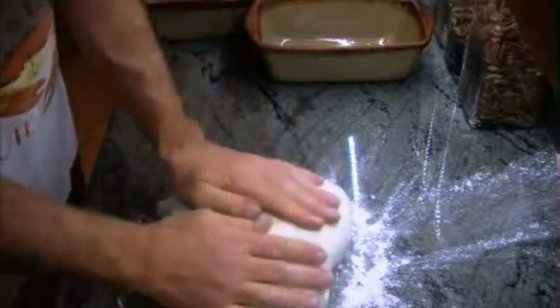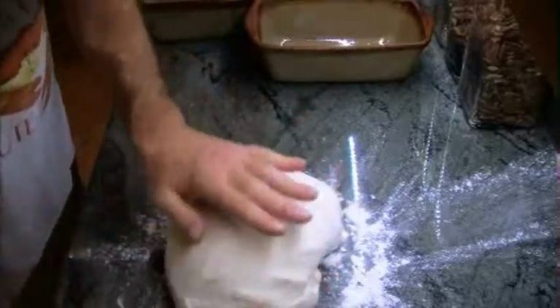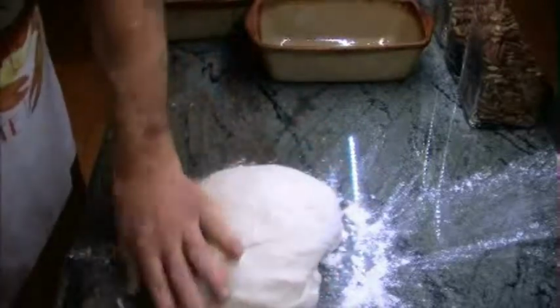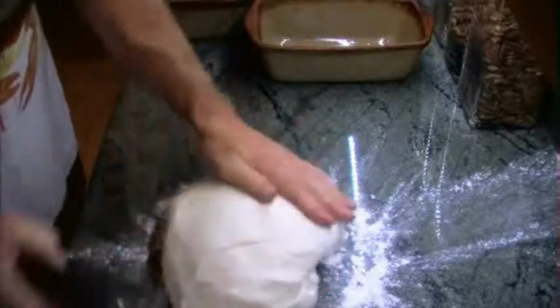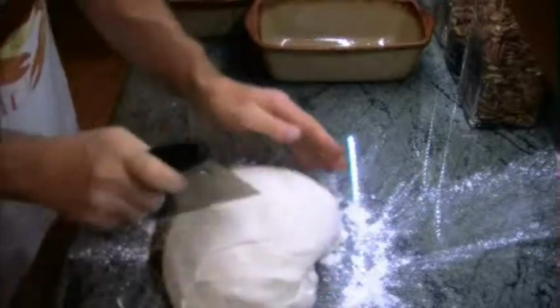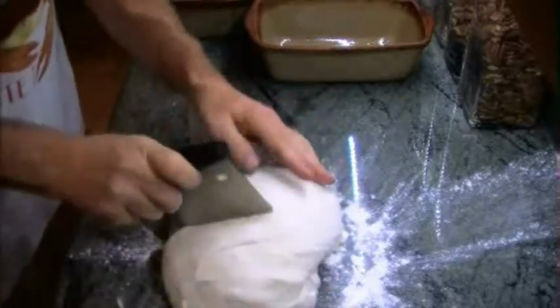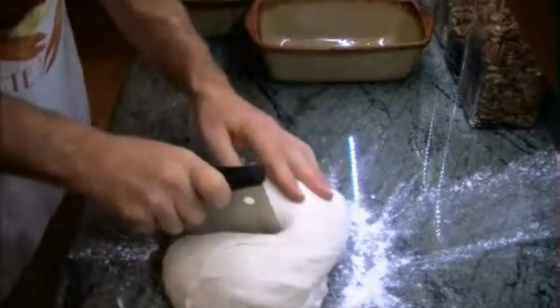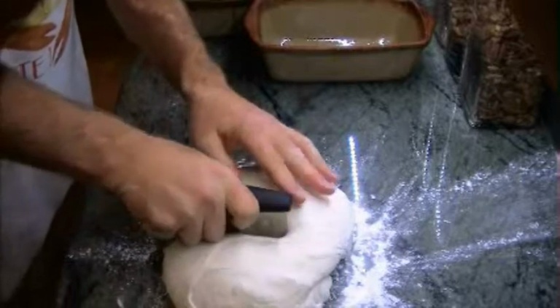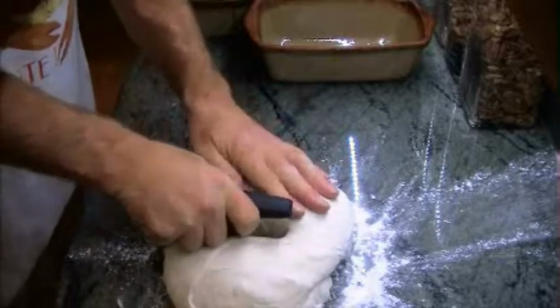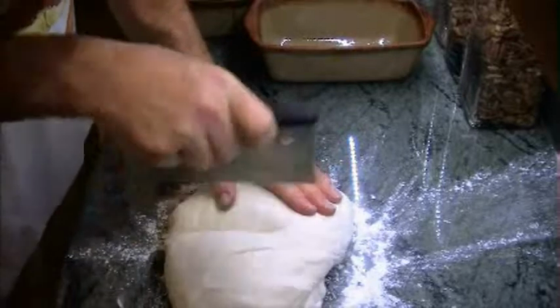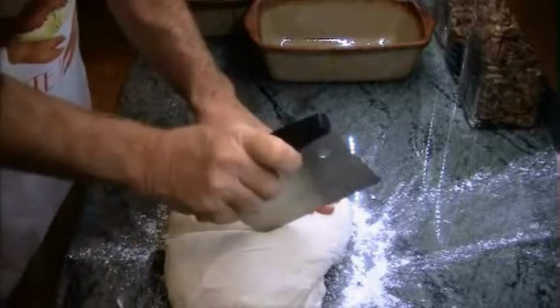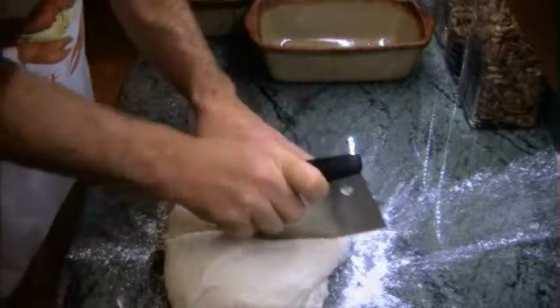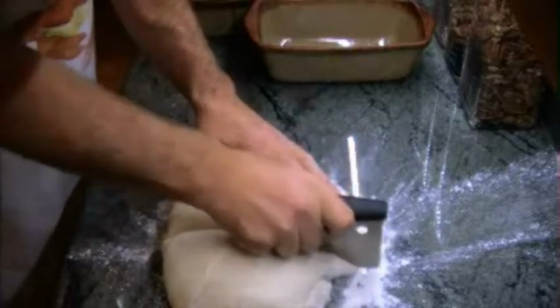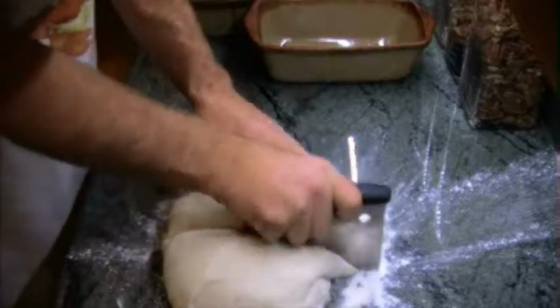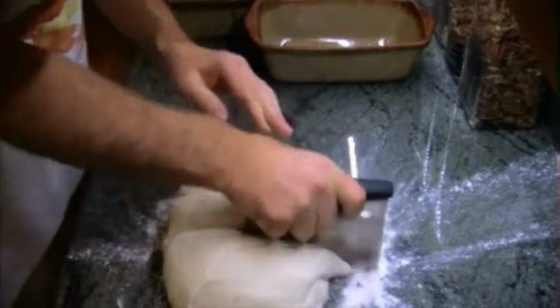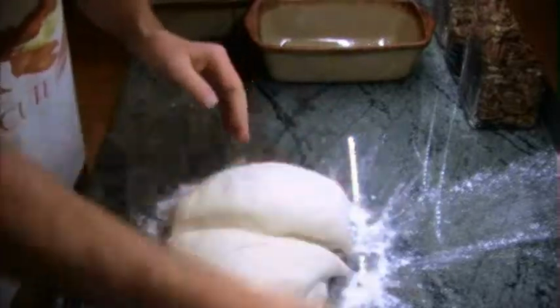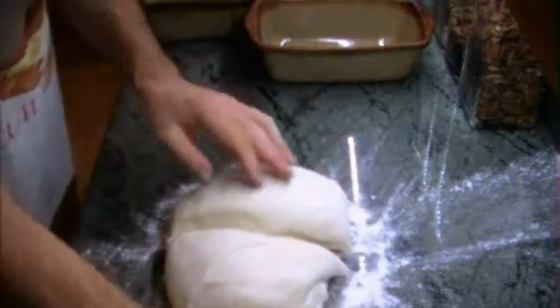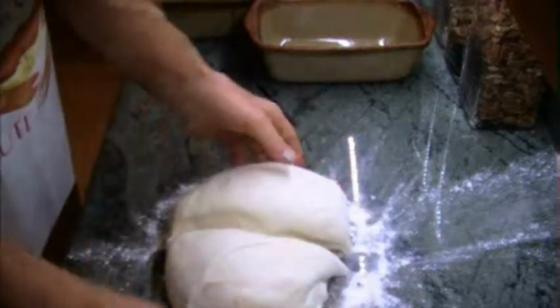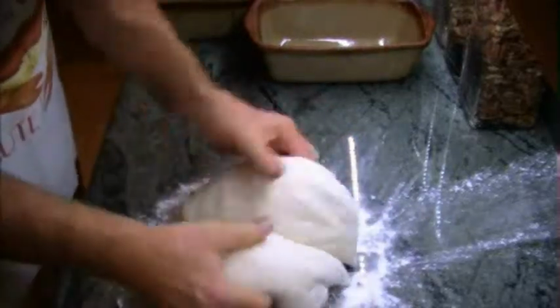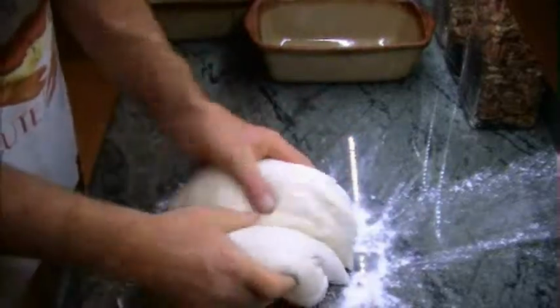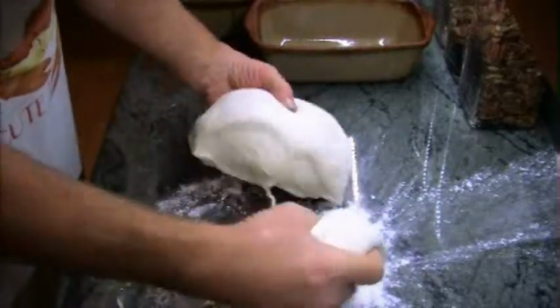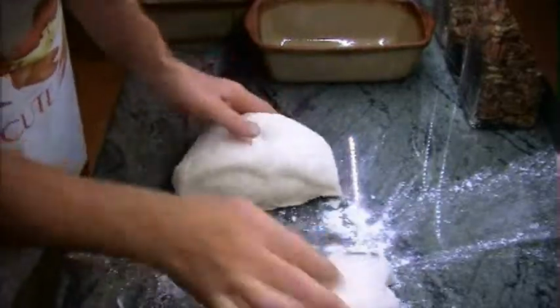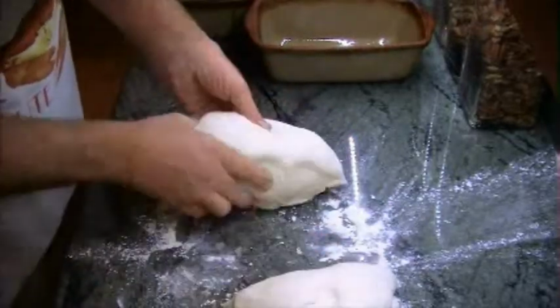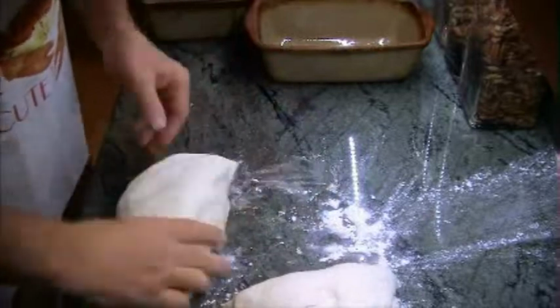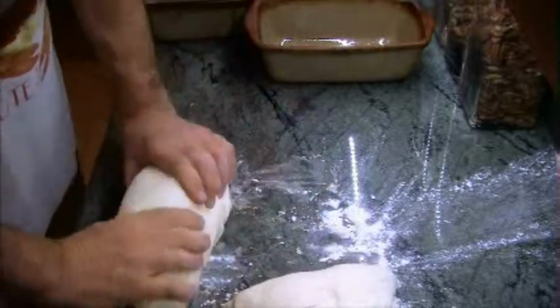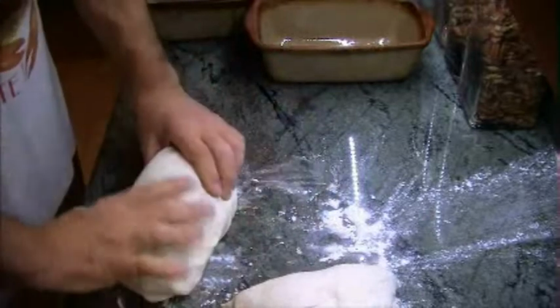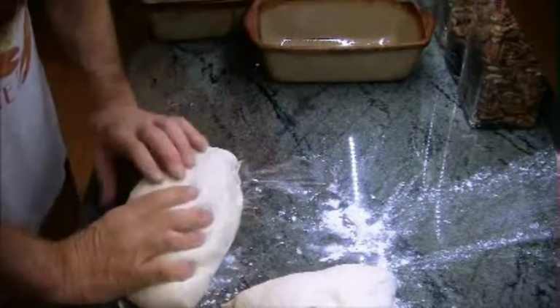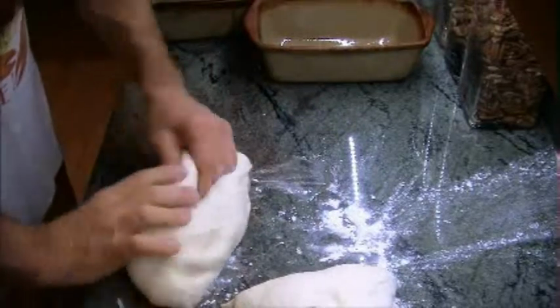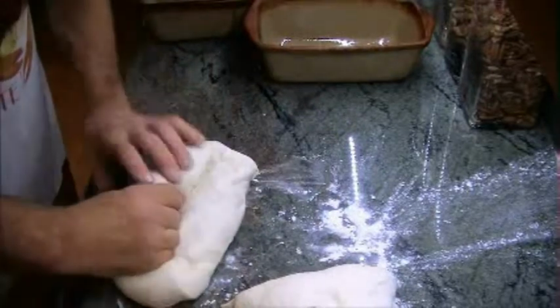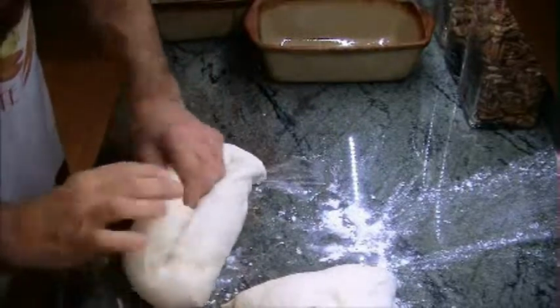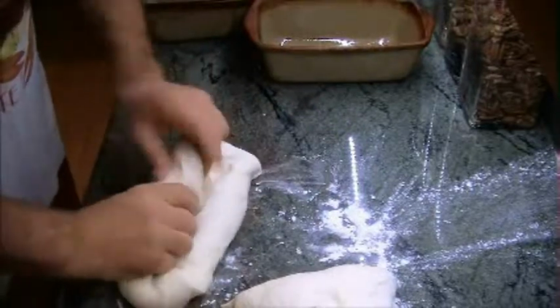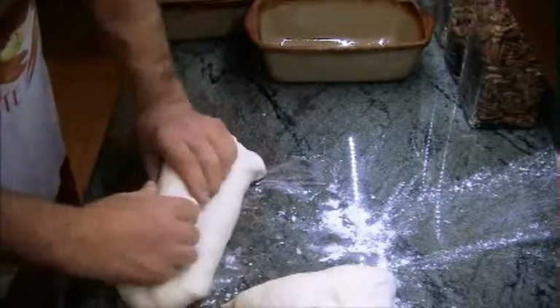I use a pastry knife, but you can use whatever you want — you can even just twist it in half. I've done that before when my pastry knife was hiding. Form it into two loaves.